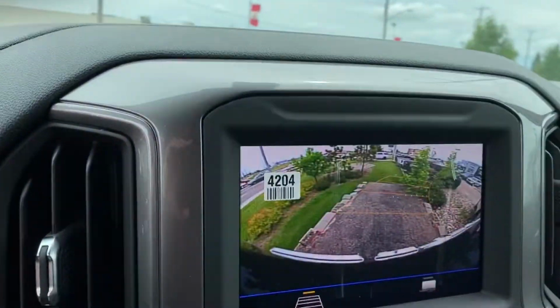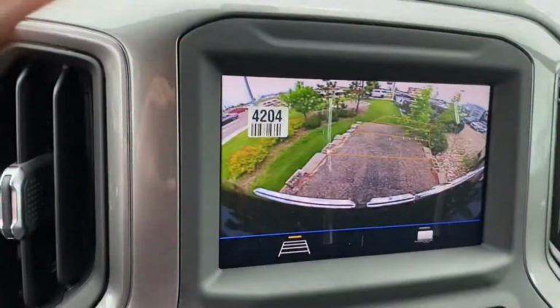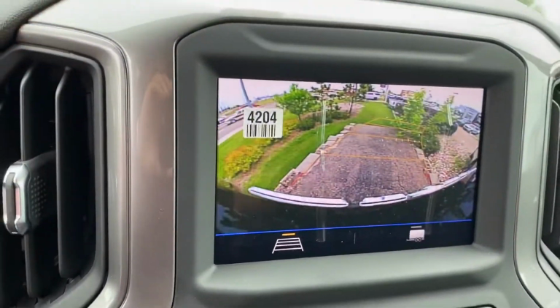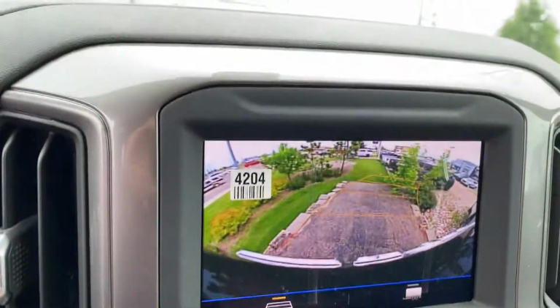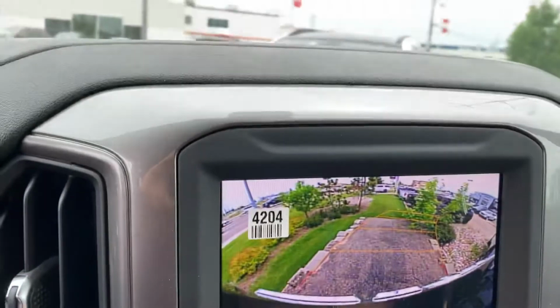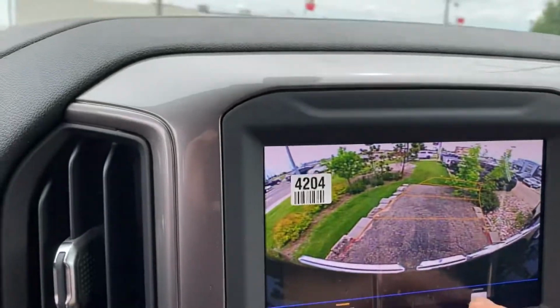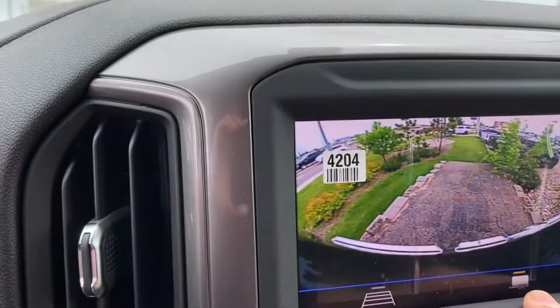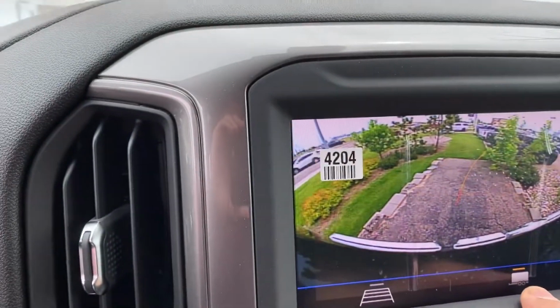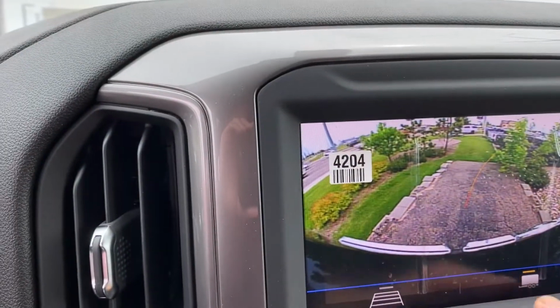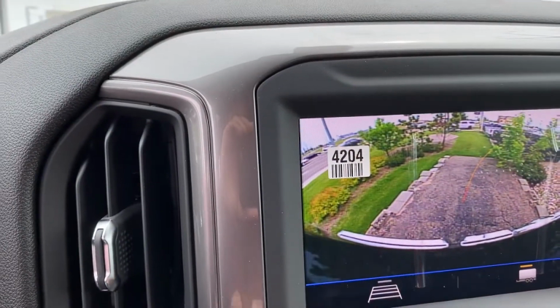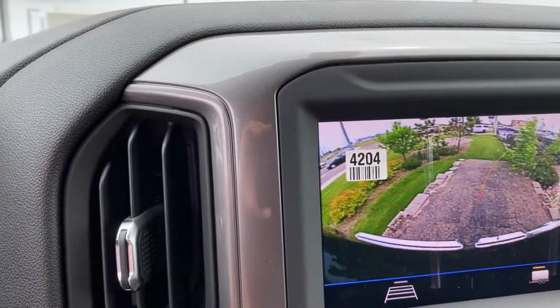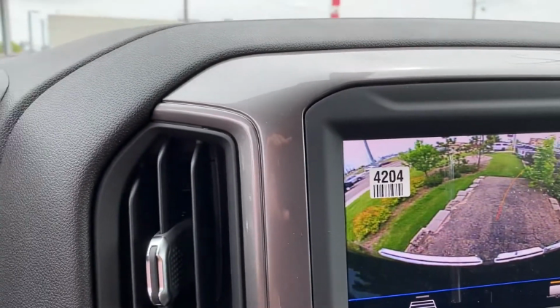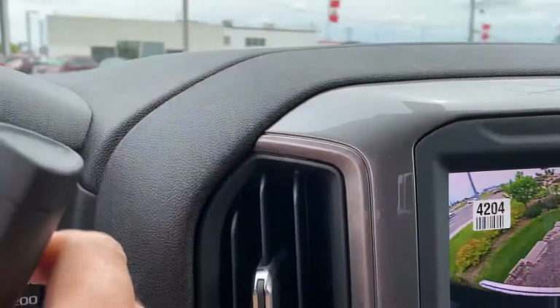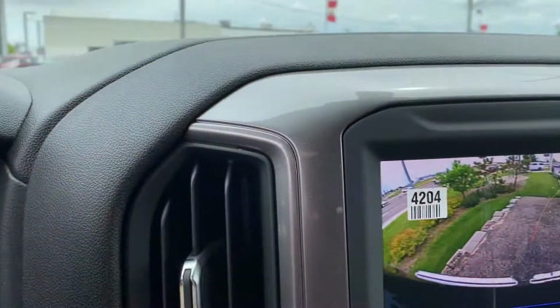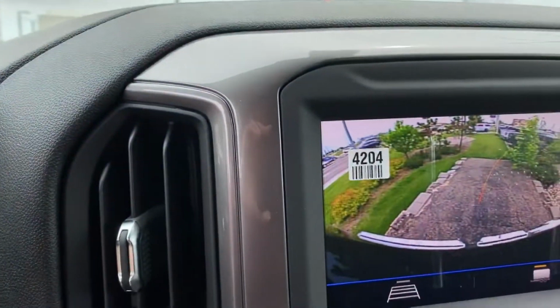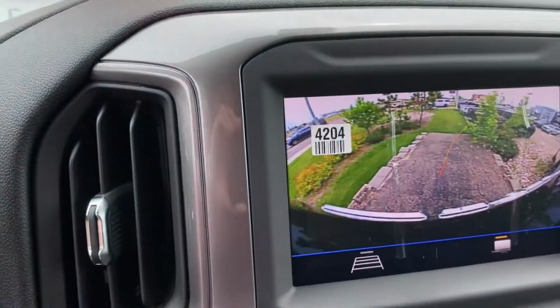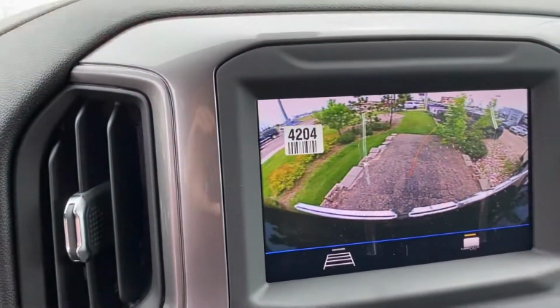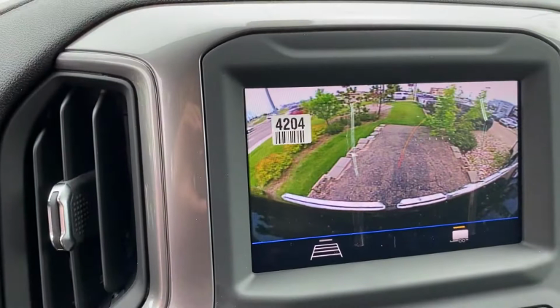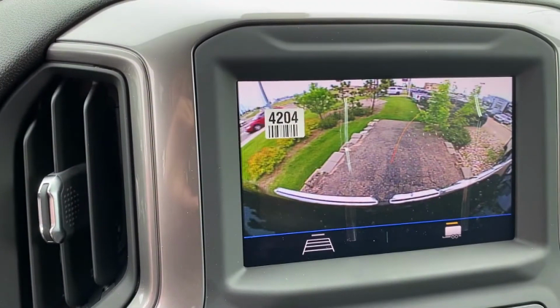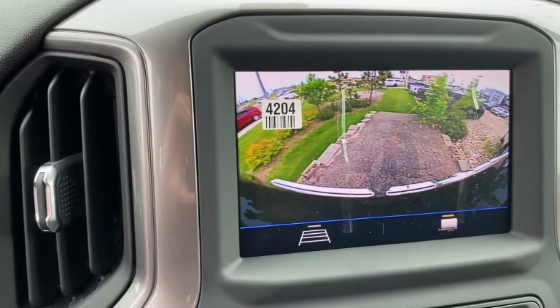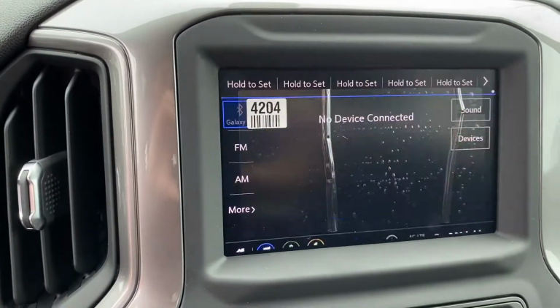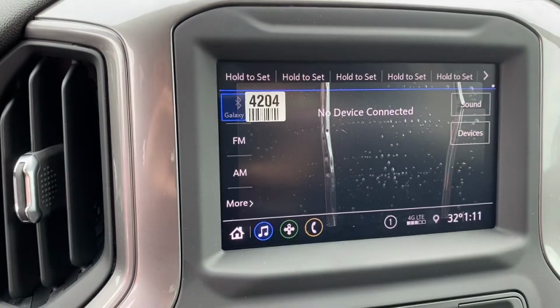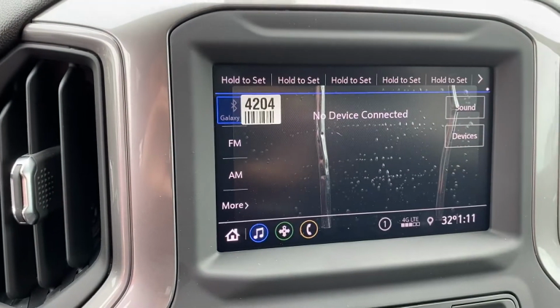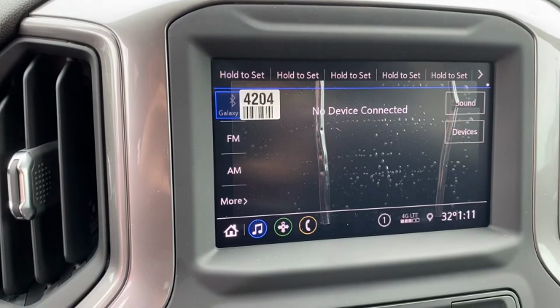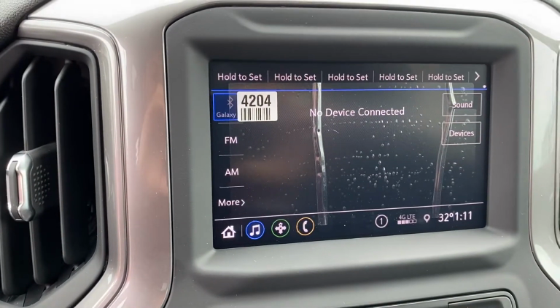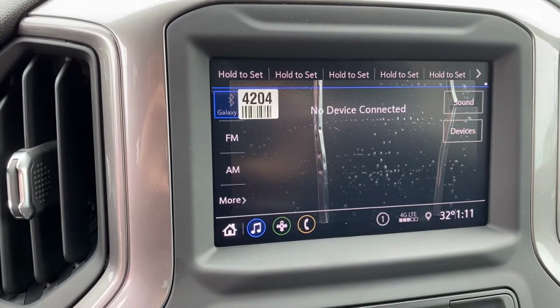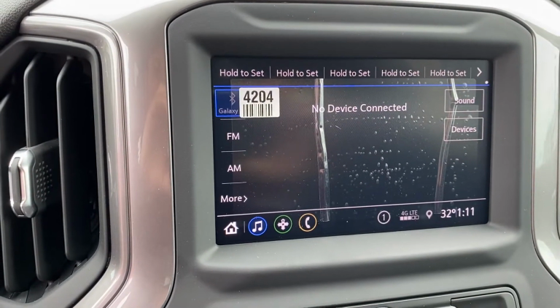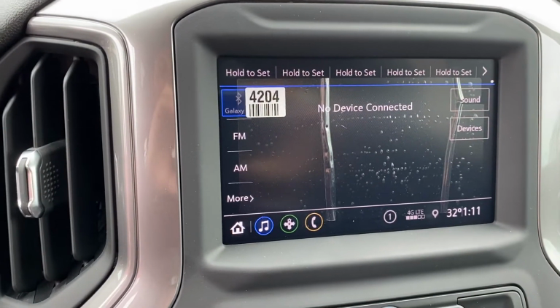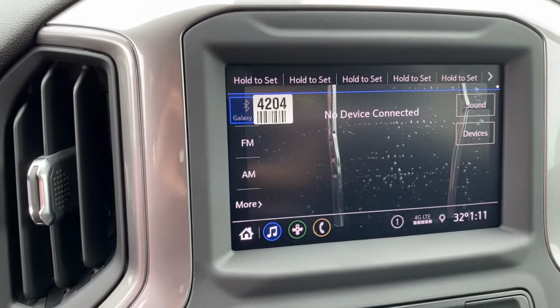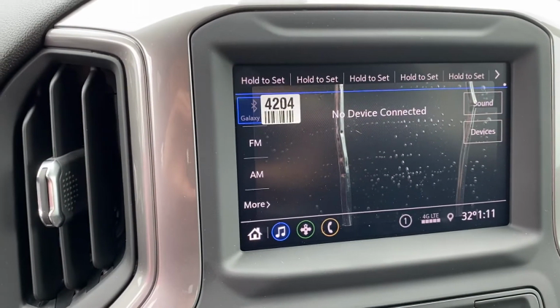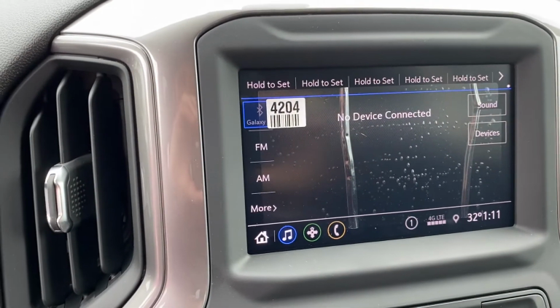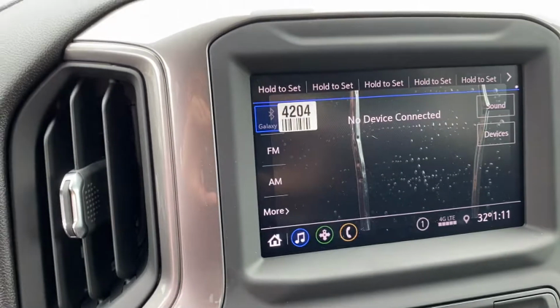It does have hitch guidance too, so it's super easy to back up to a trailer. This unit comes equipped with Apple CarPlay and Android Auto — basically just plug in your phone and all that stuff will stream right to the screen.